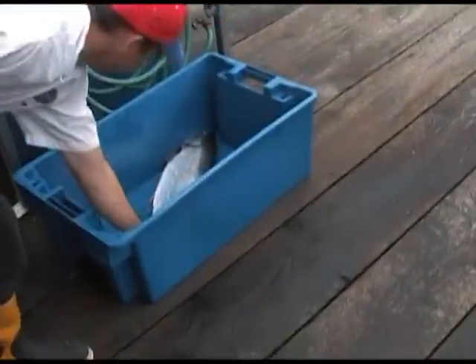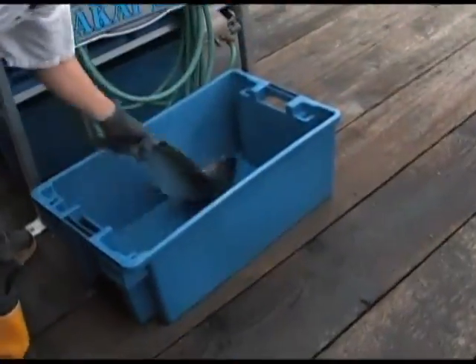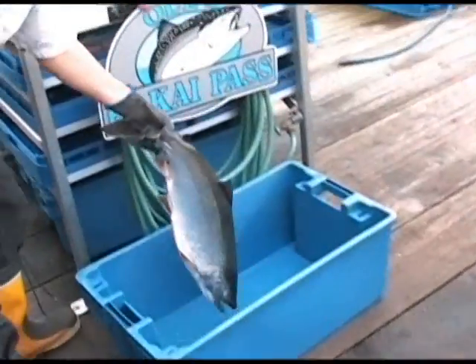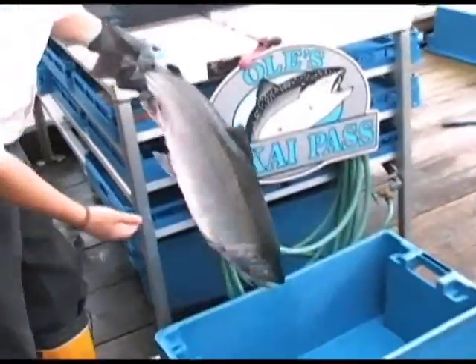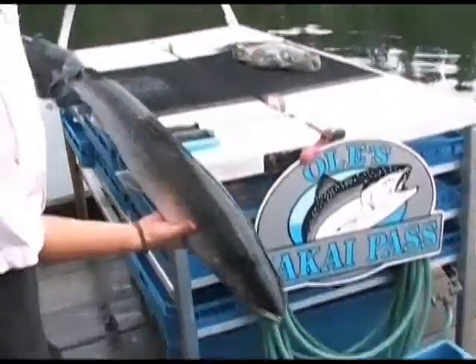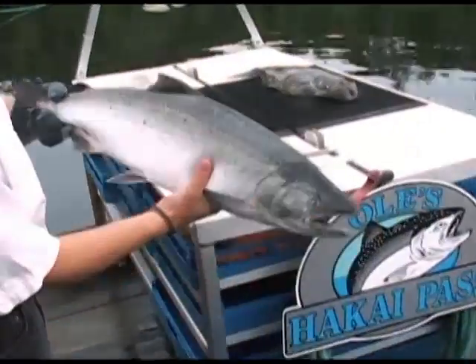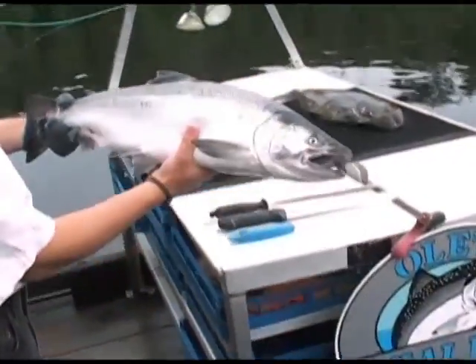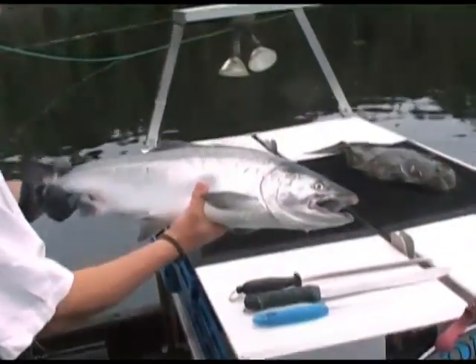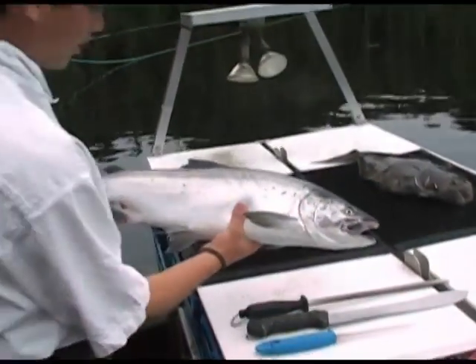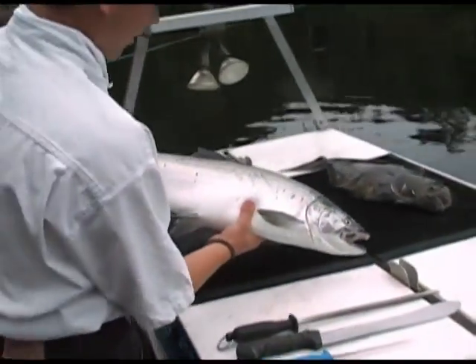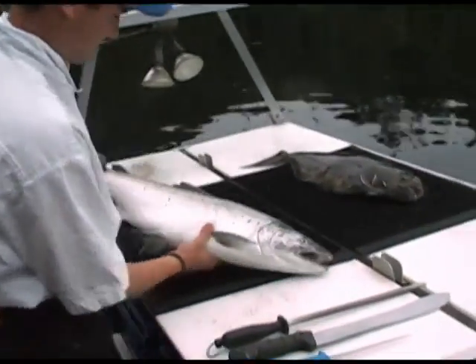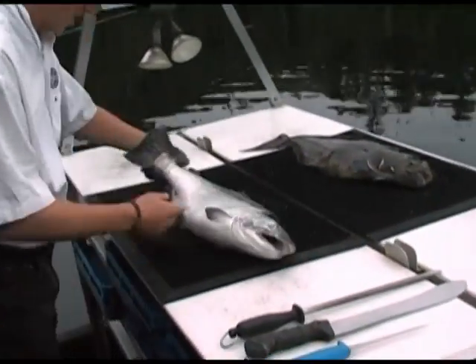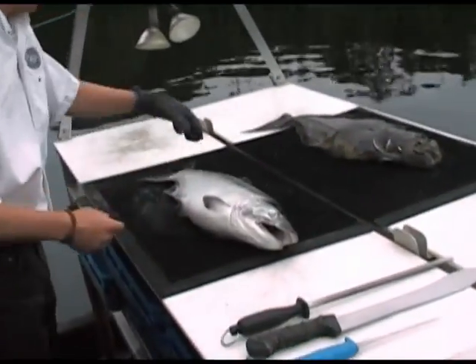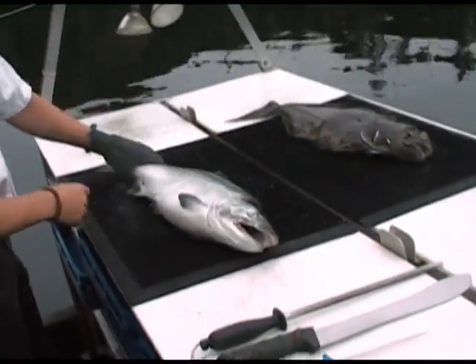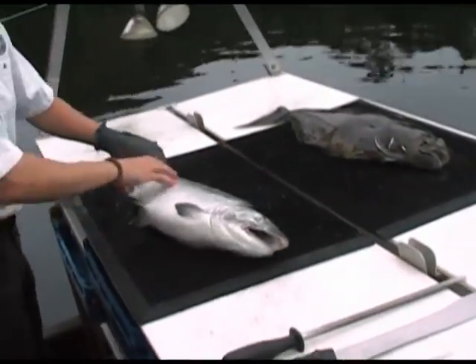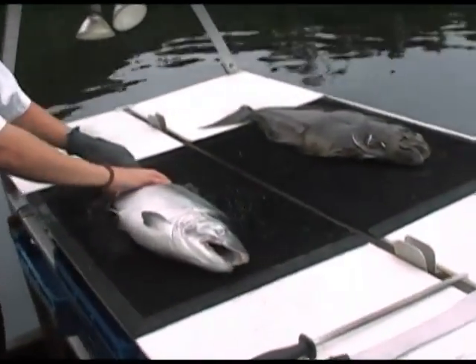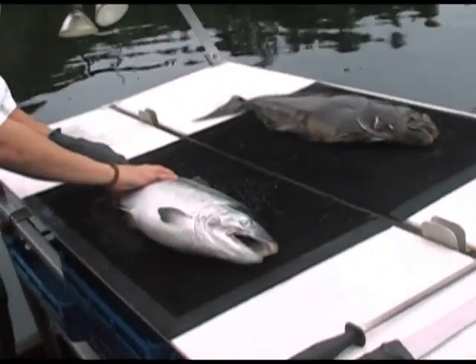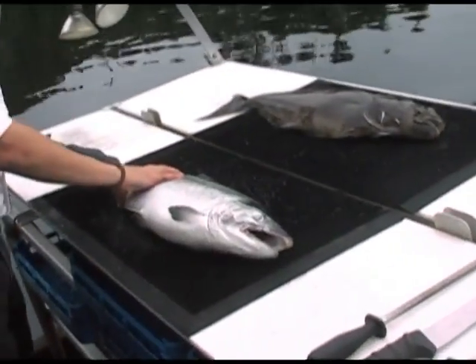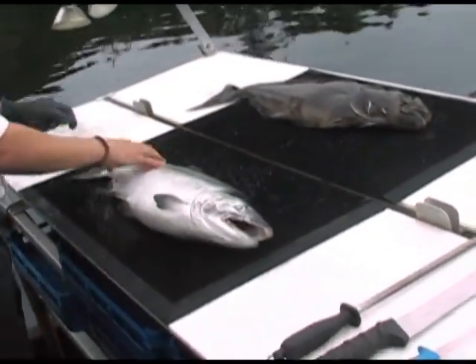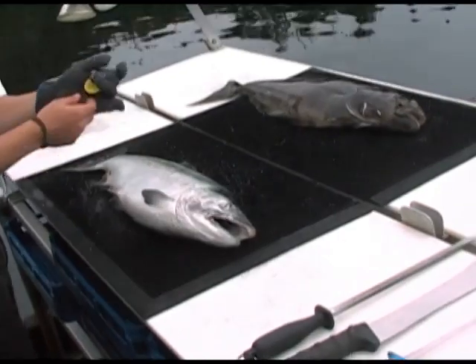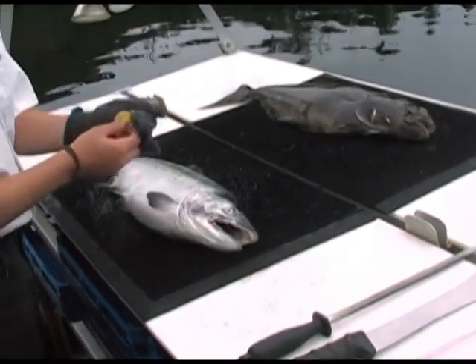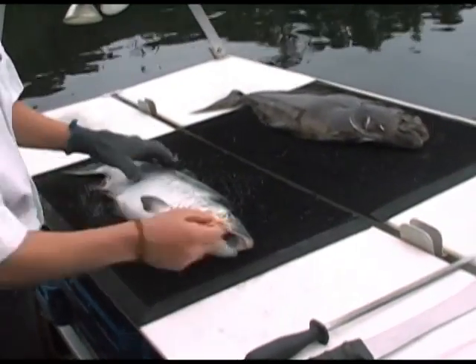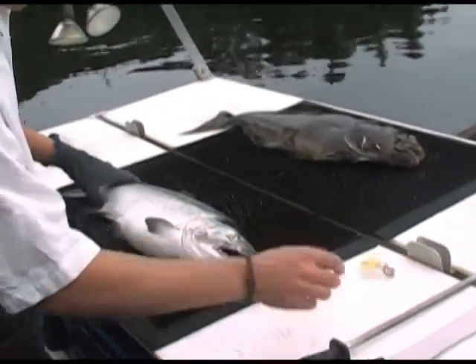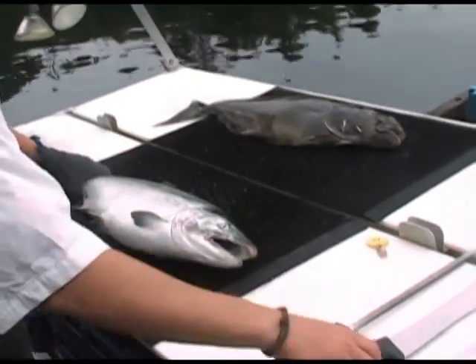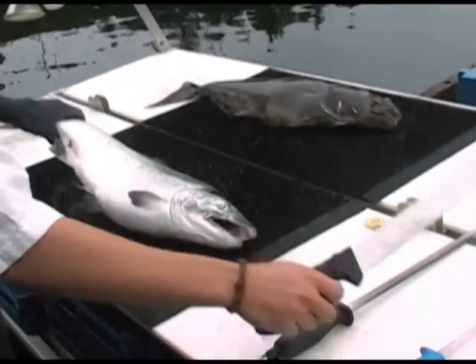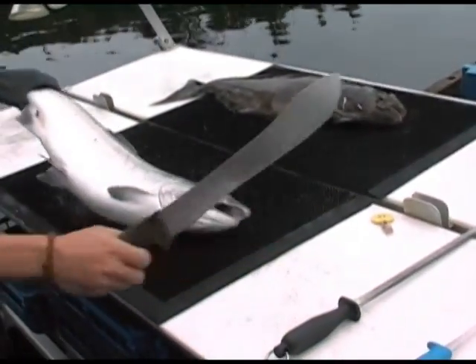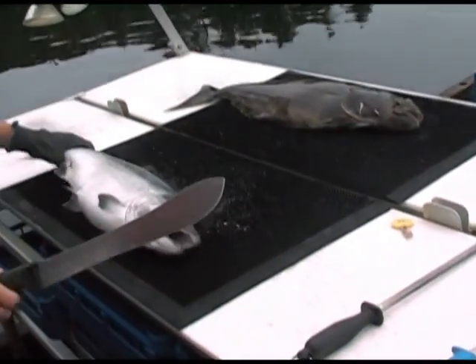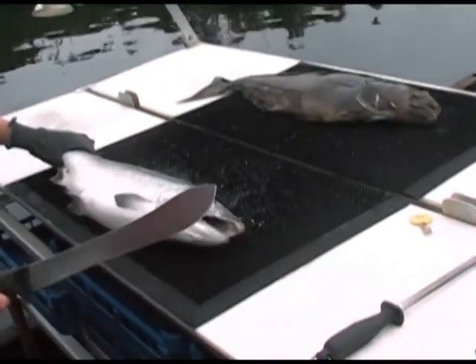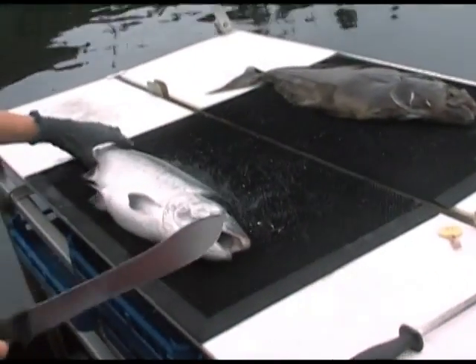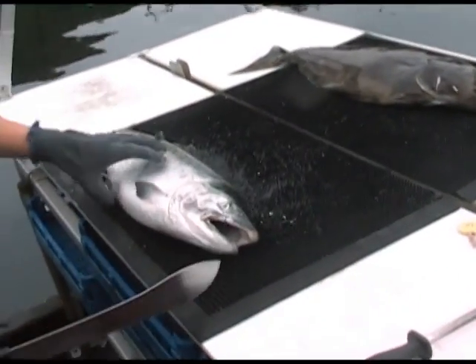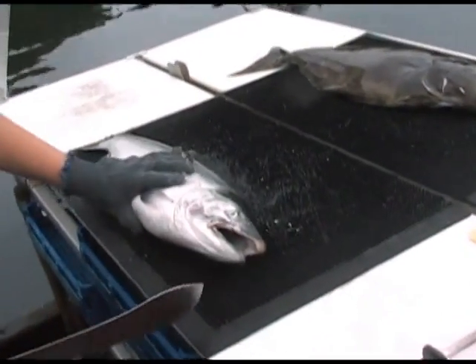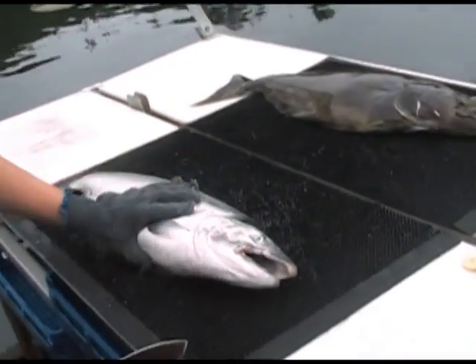Here we are, we have your standard Hakkai Pass, 10 pound coho right here. Go ahead and fillet that one up — it's freshly caught. So you go ahead and line your fish up.